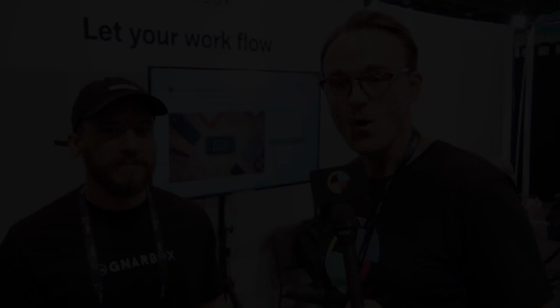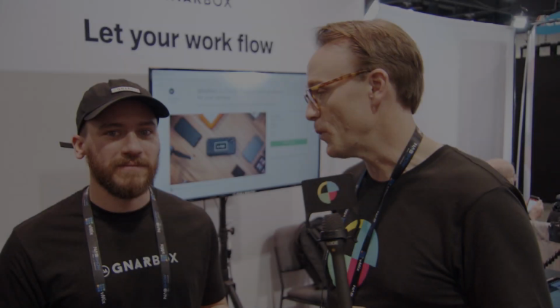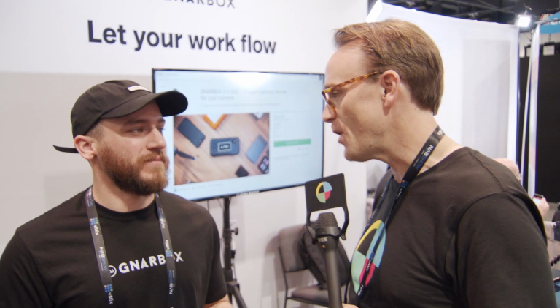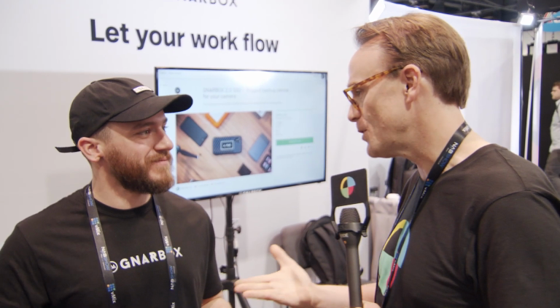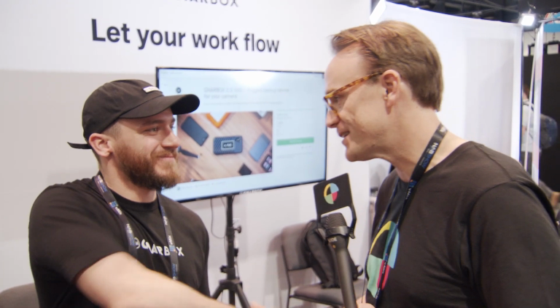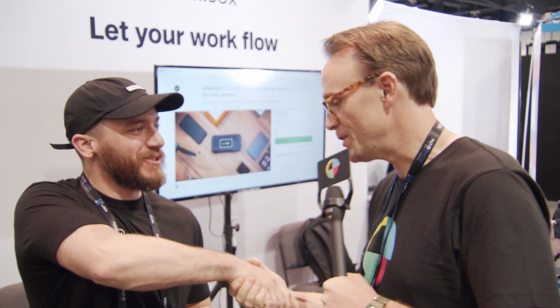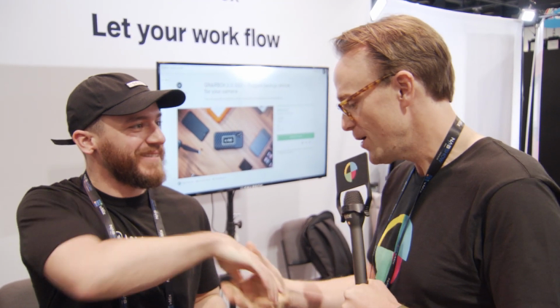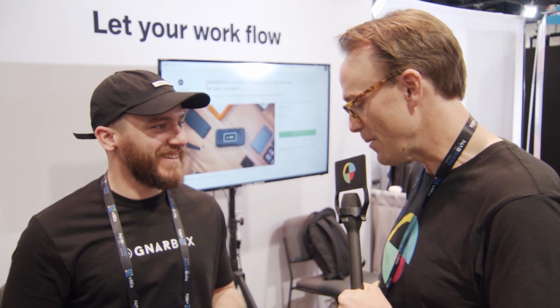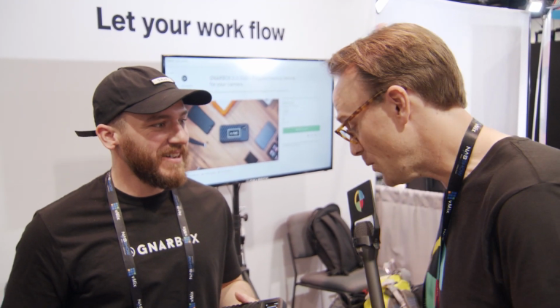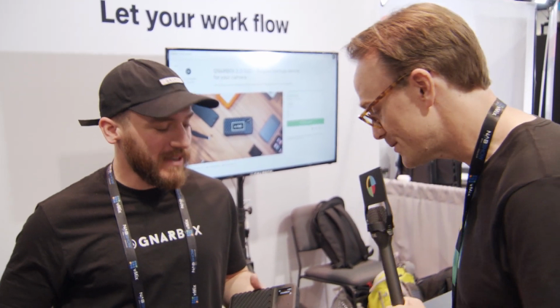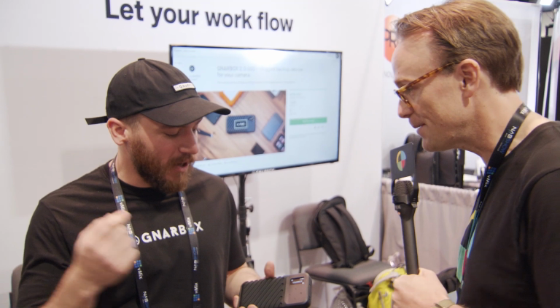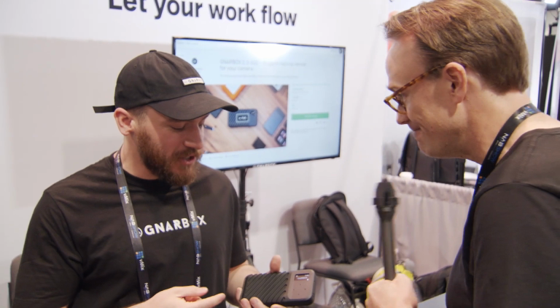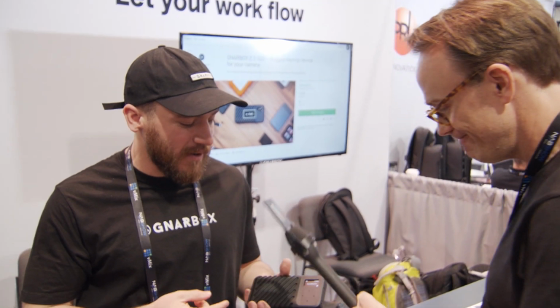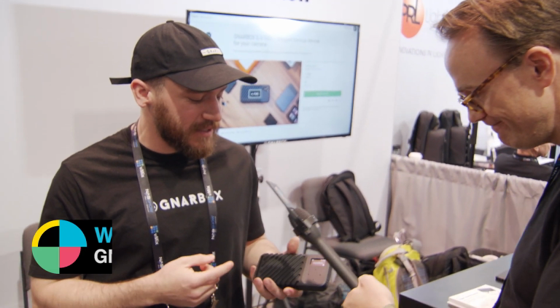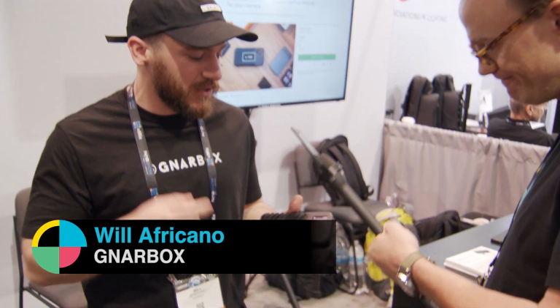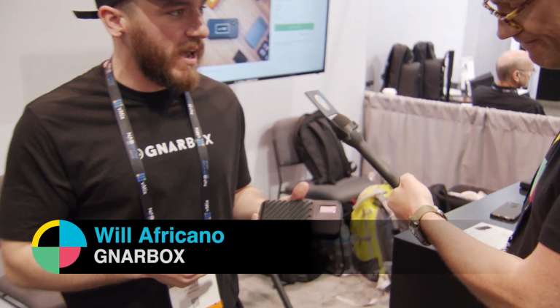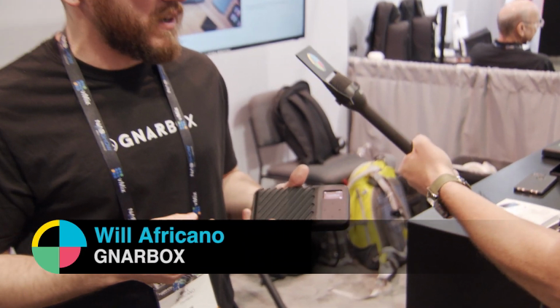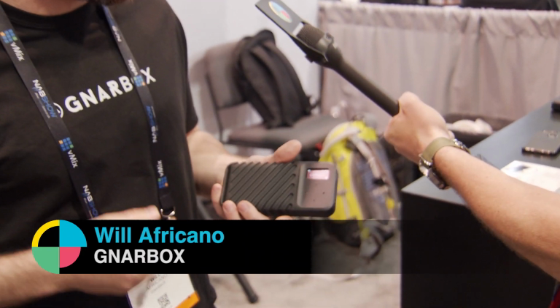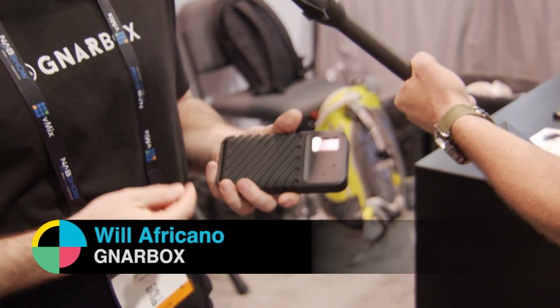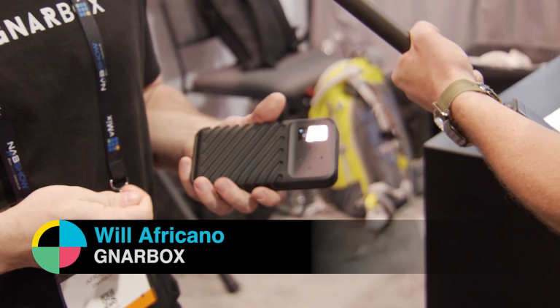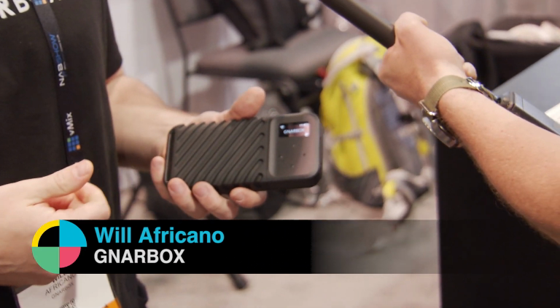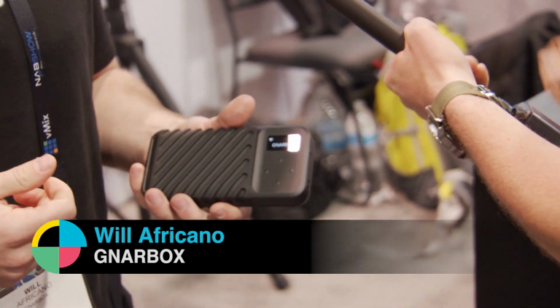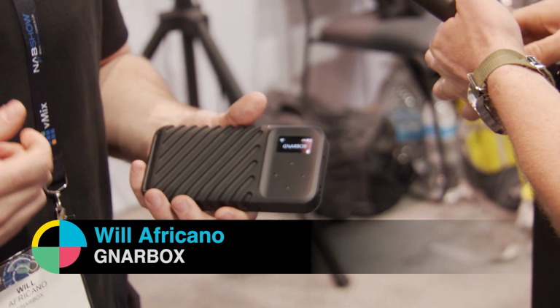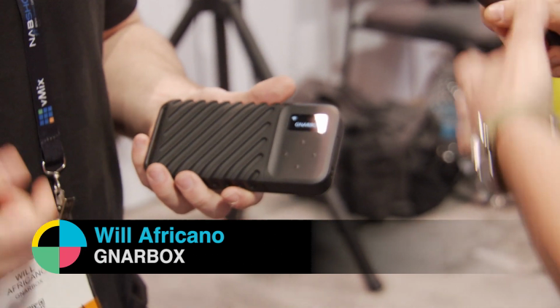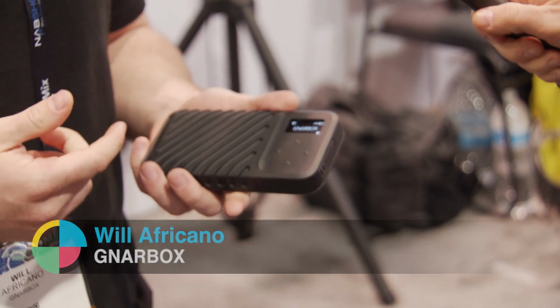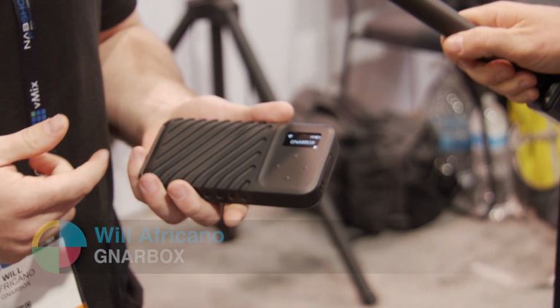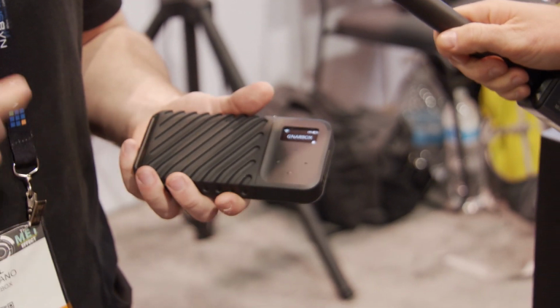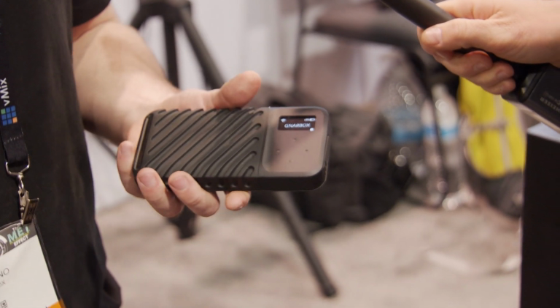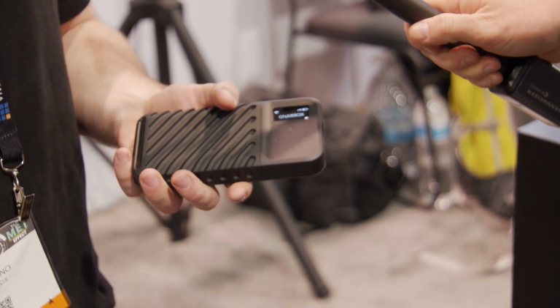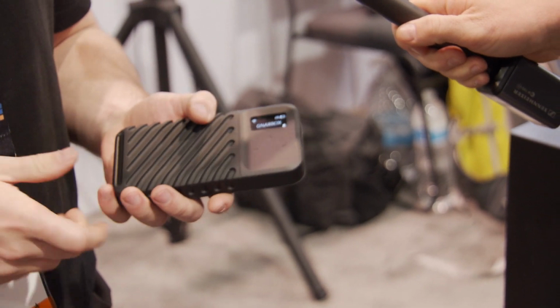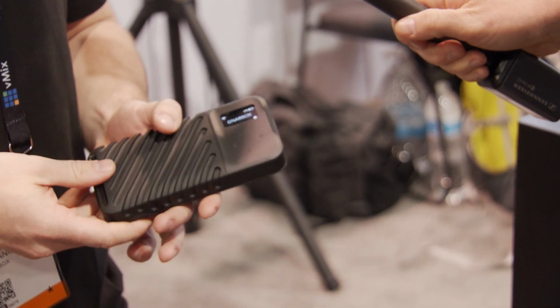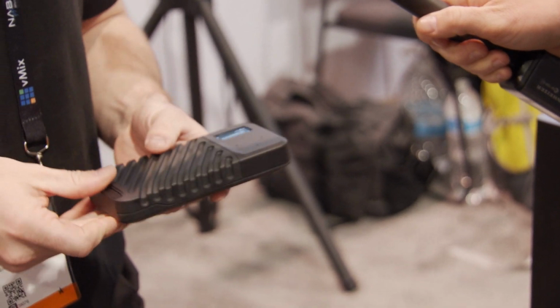We're here with Will from Narbox. Will, great to see you. You too, man. We've got Narbox 2.0. Tell me all about it. The 2.0 SSD is a rugged backup device for content creators who prefer to travel without a laptop. I'm really excited about this one. It's a big upgrade from the first time around.